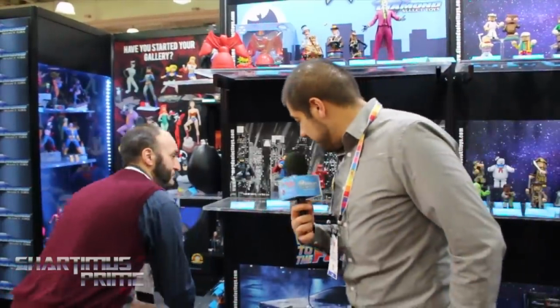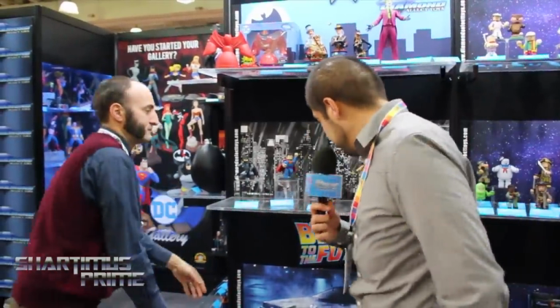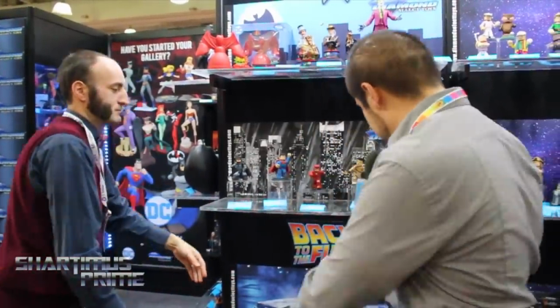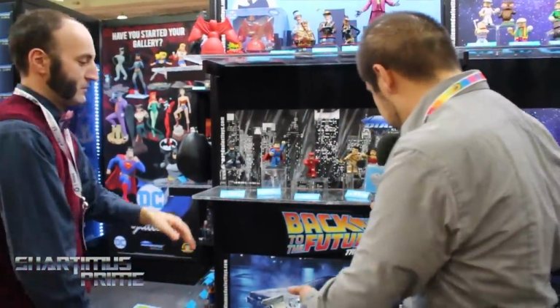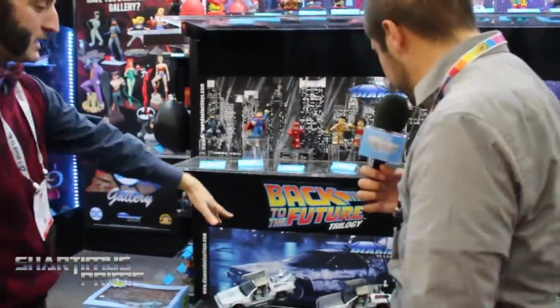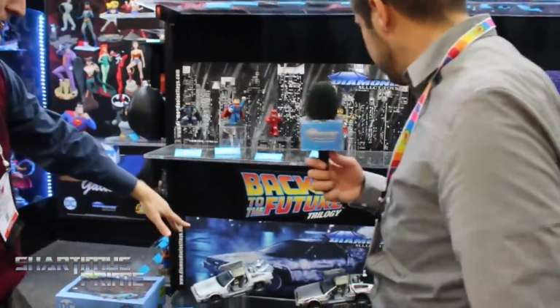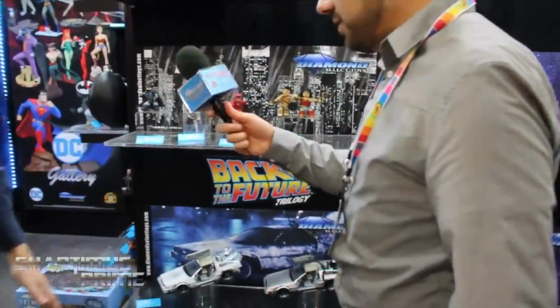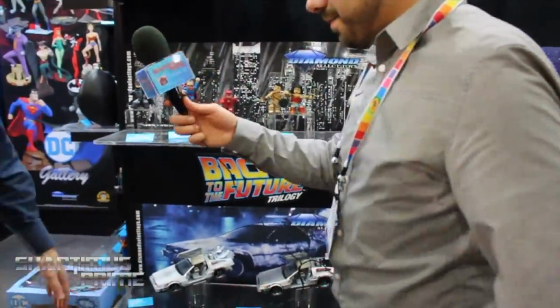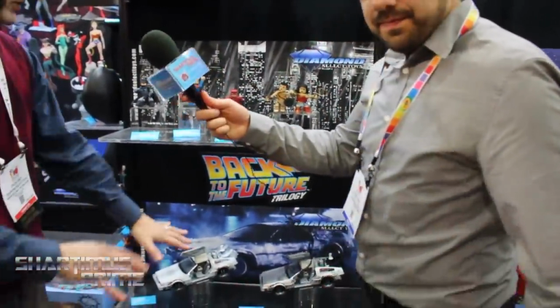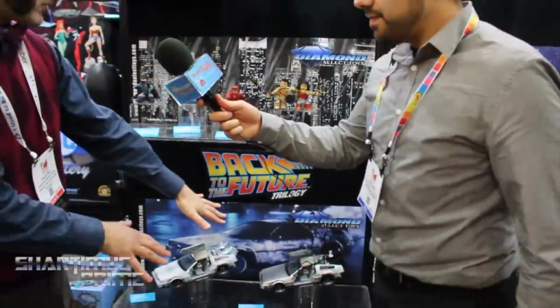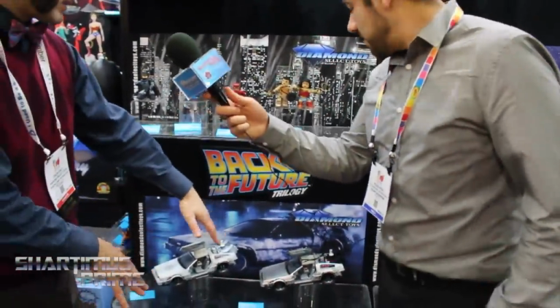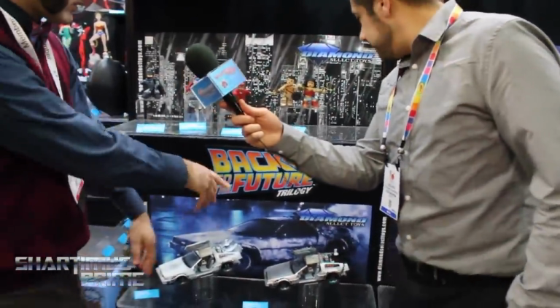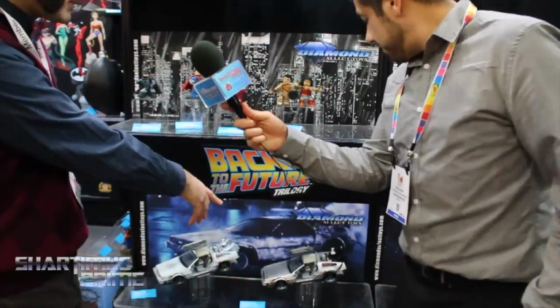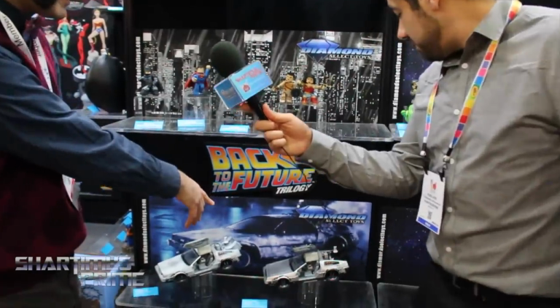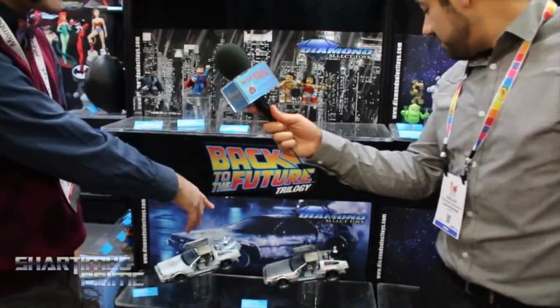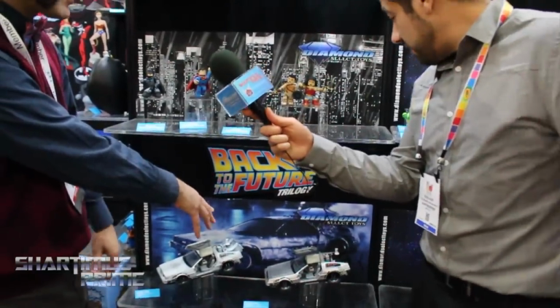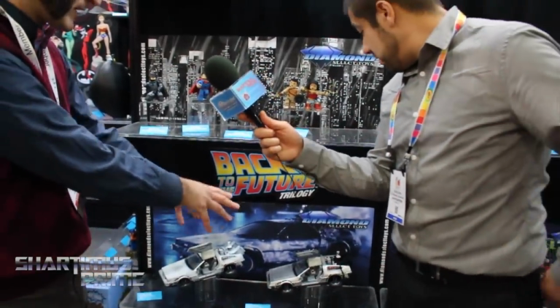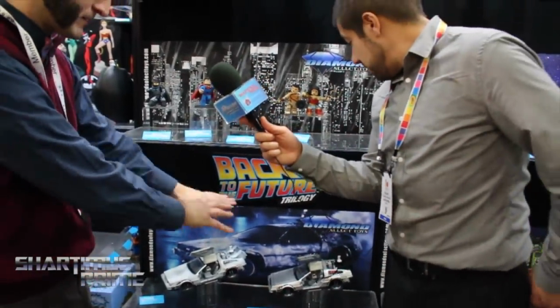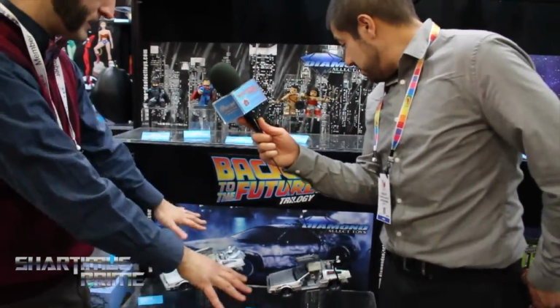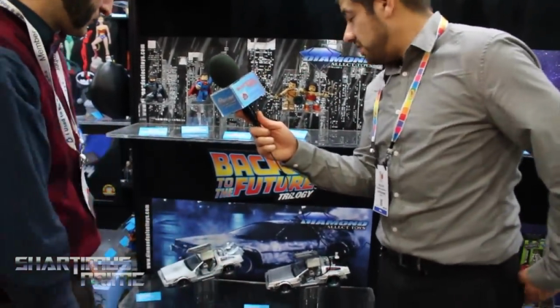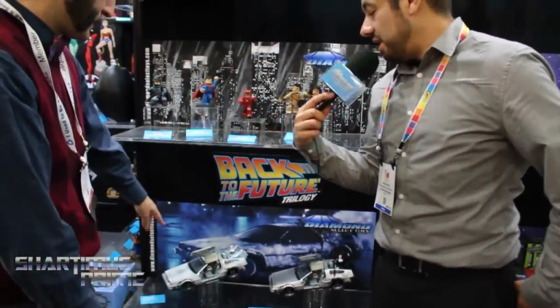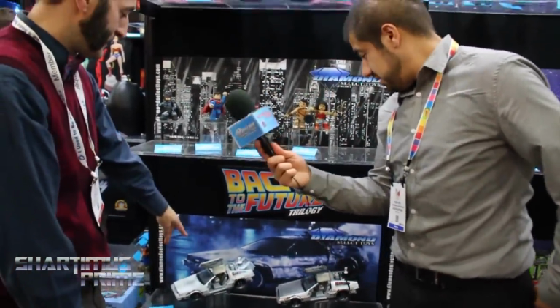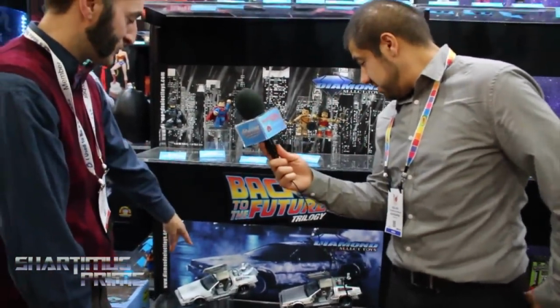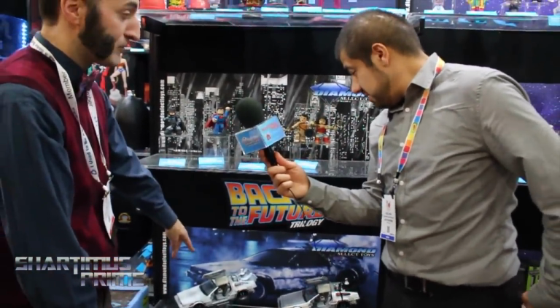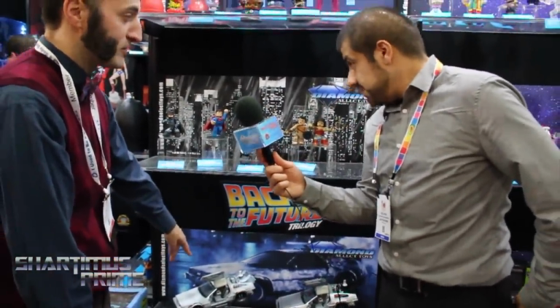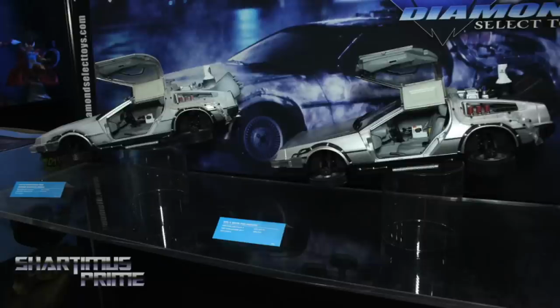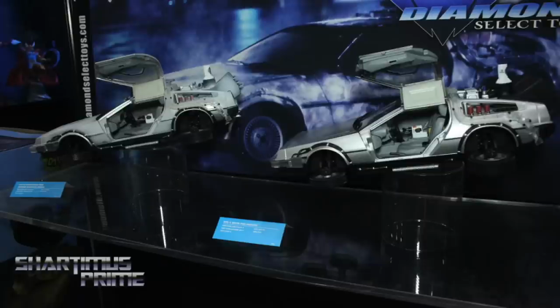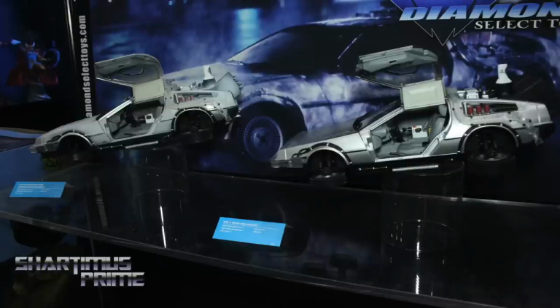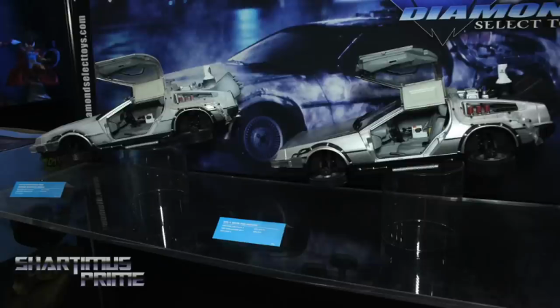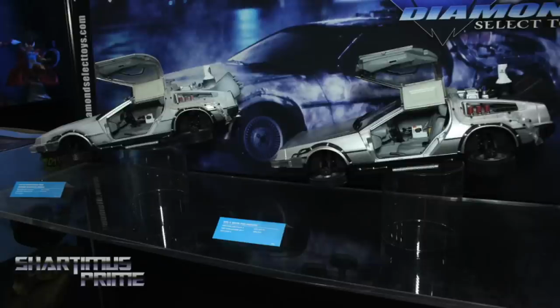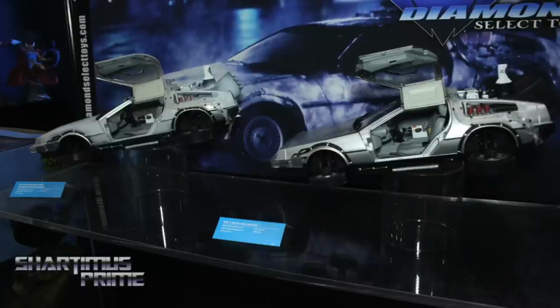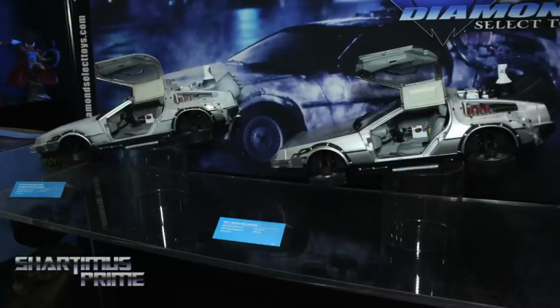And then you have the DeLorean right over here too. Yeah, we're still doing the Time Machines. This used to be an exclusive — the hover mode Time Machine — we're bringing it back so now everybody can order it. And we're going to do a frosted version too, like it just traveled through time.